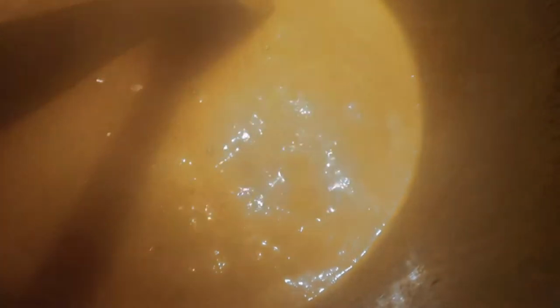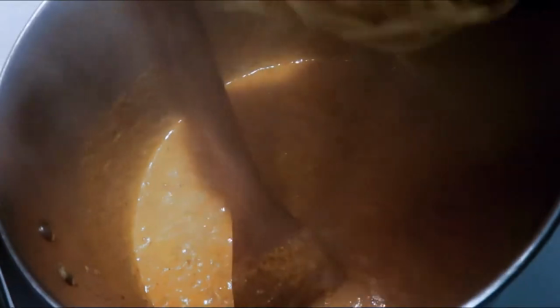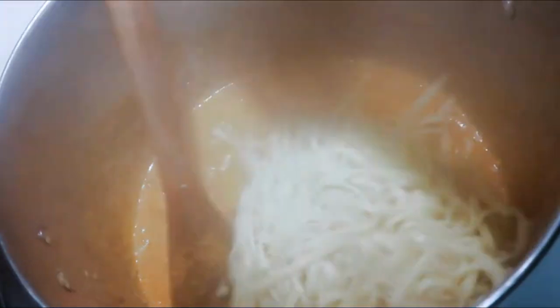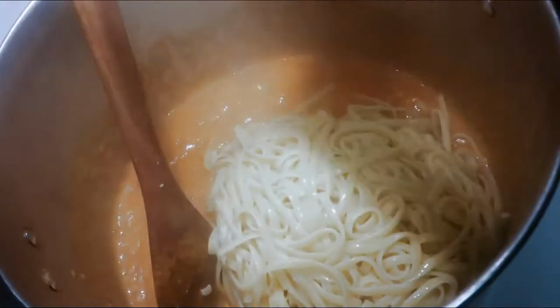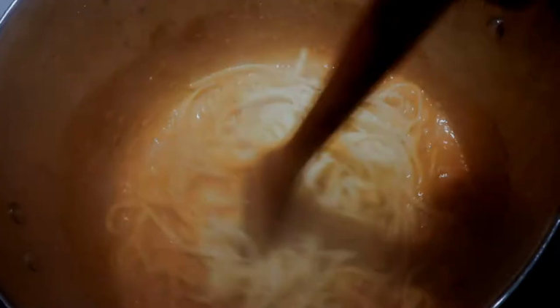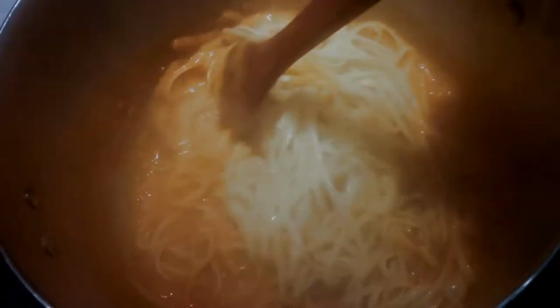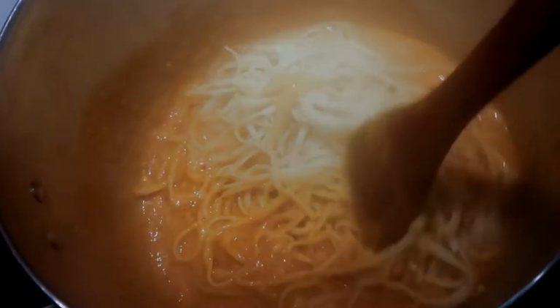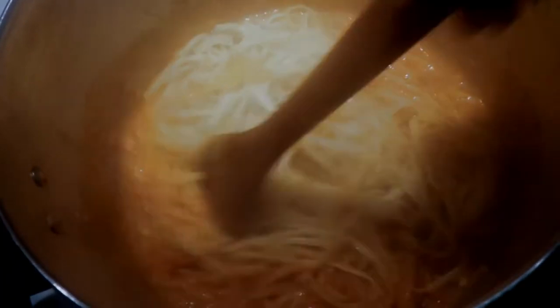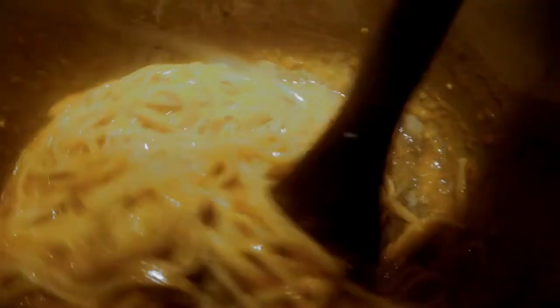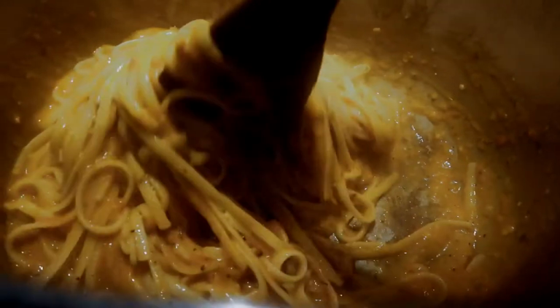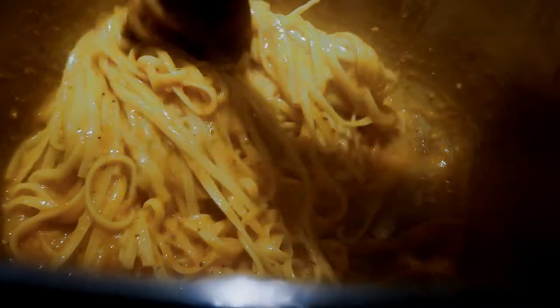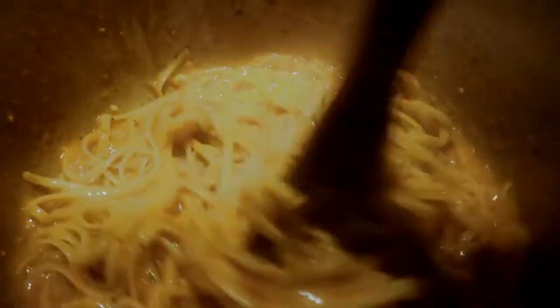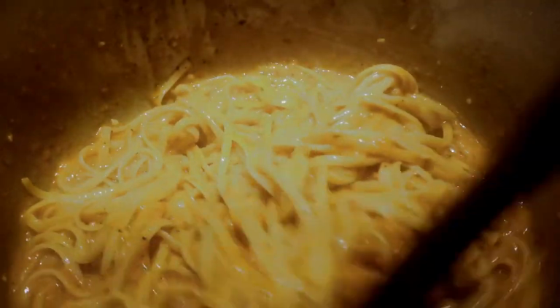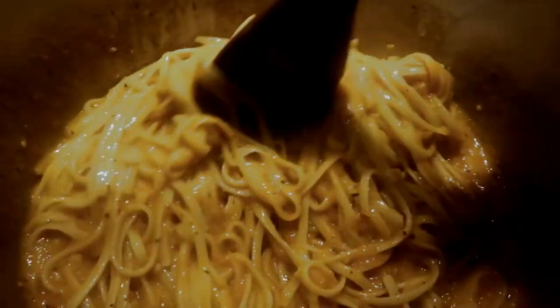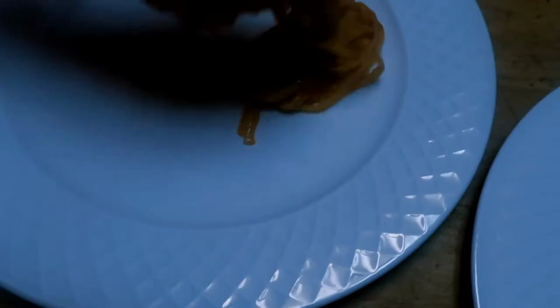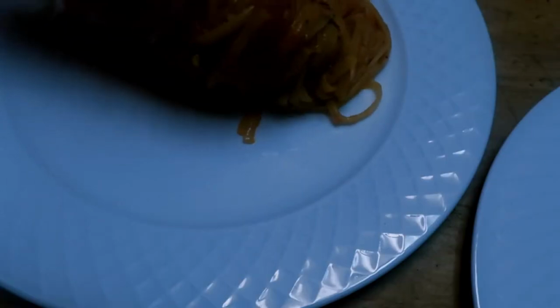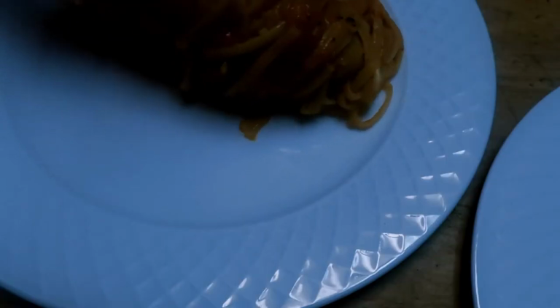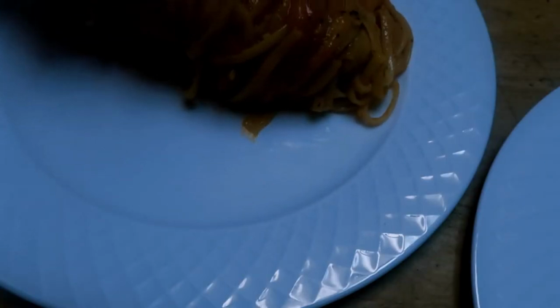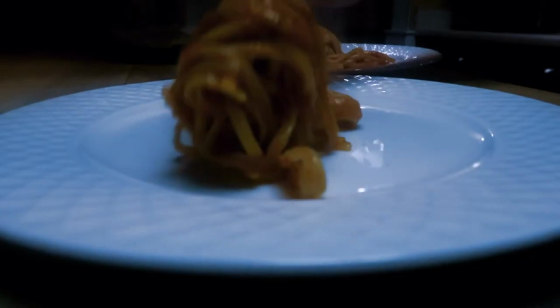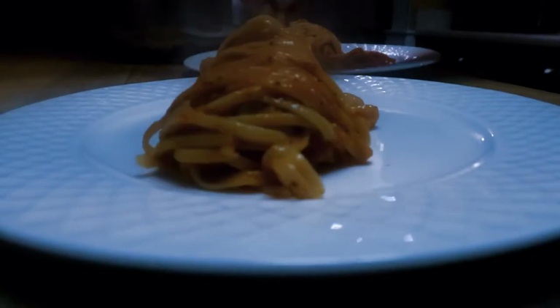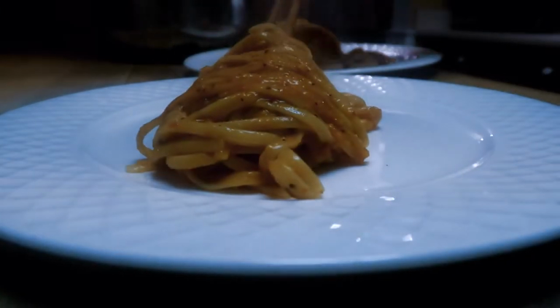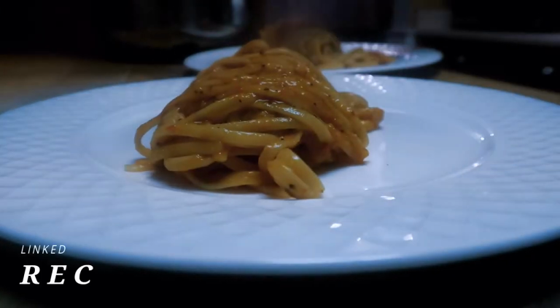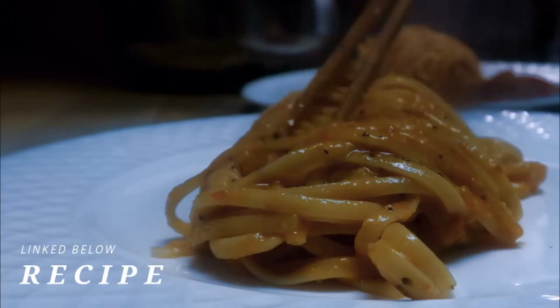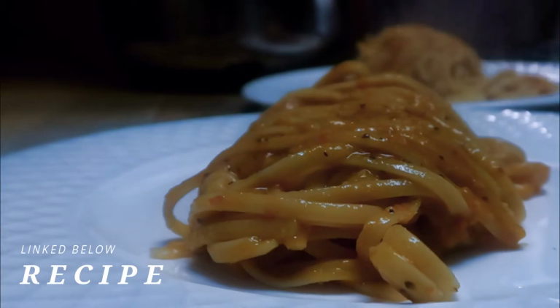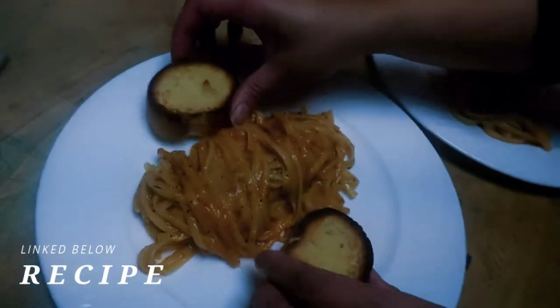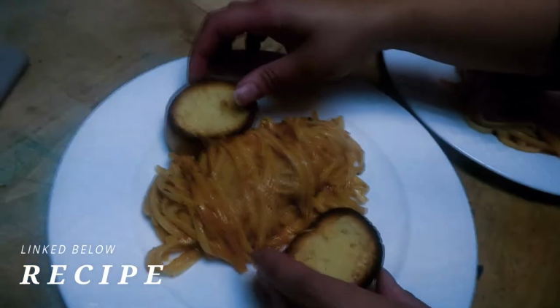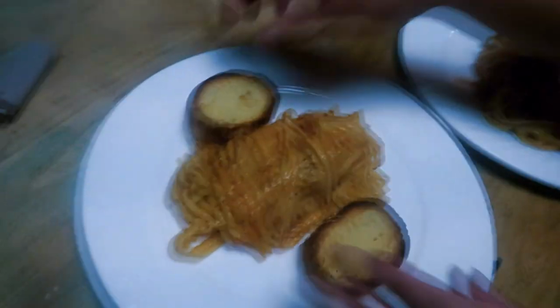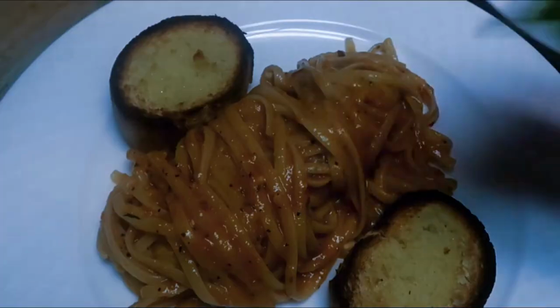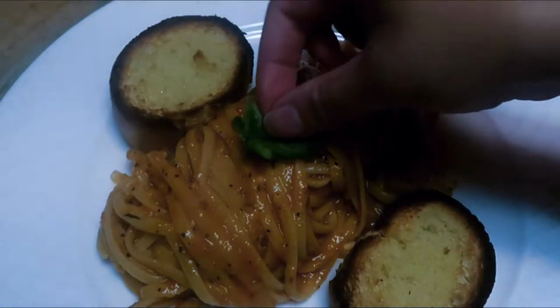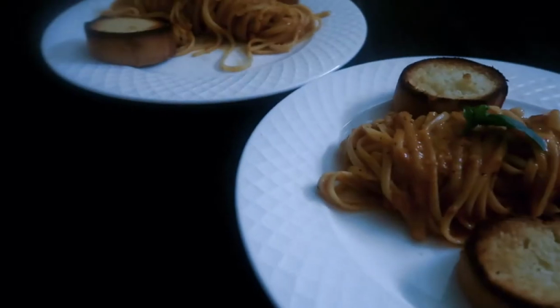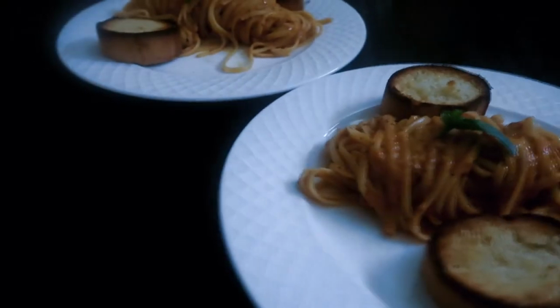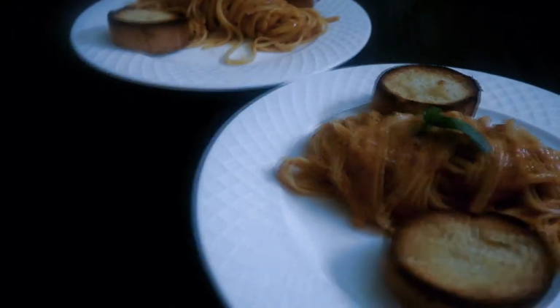Add the blended sauce to your saucepan, let it simmer and thicken. Once it's thick like a normal pasta sauce, add your pasta, serve it up, and that's the recipe. Really easy and it was delicious!